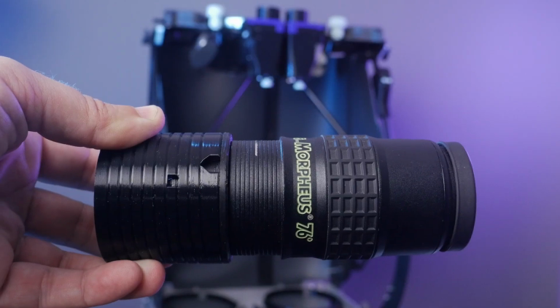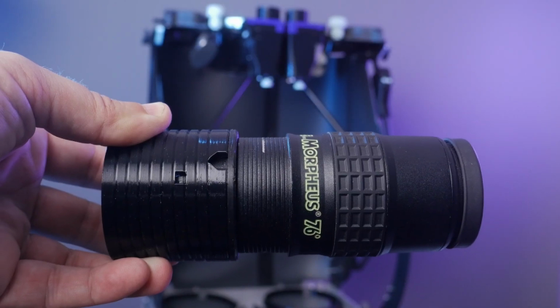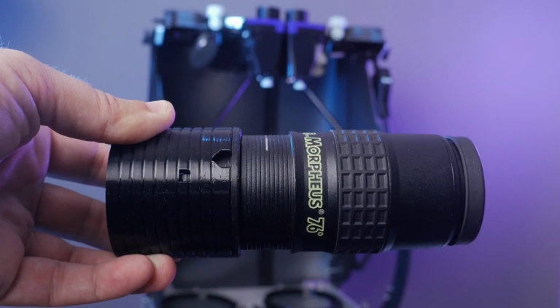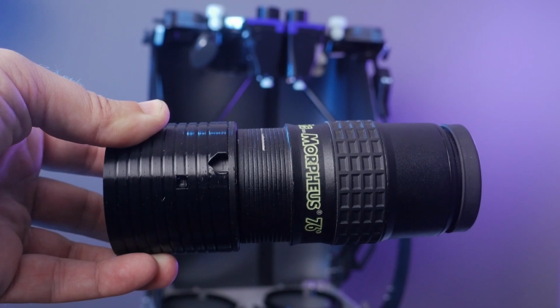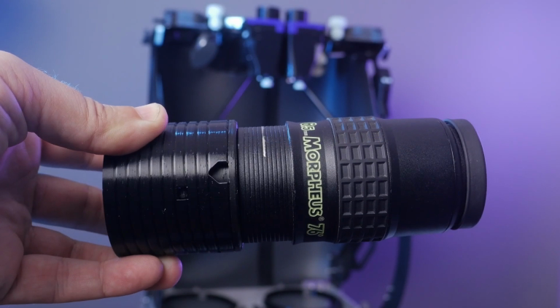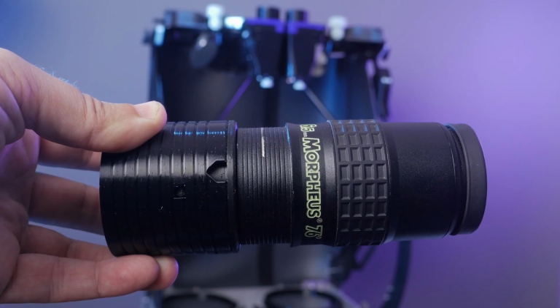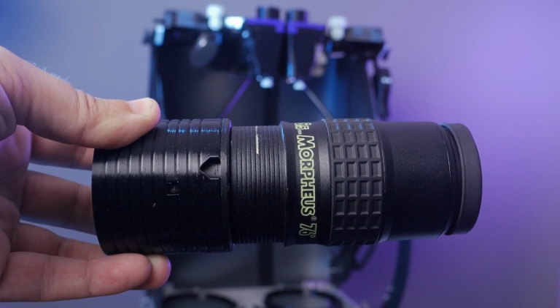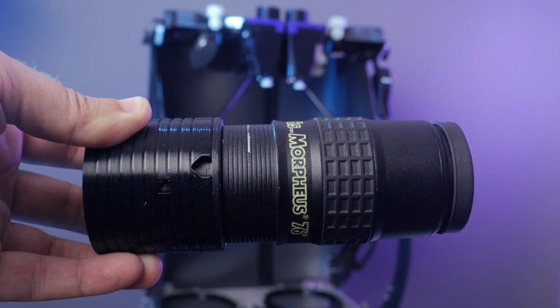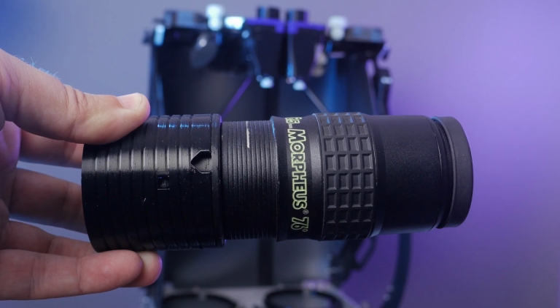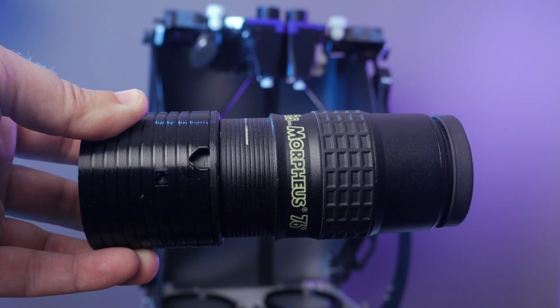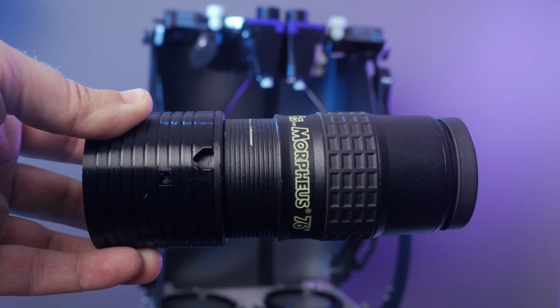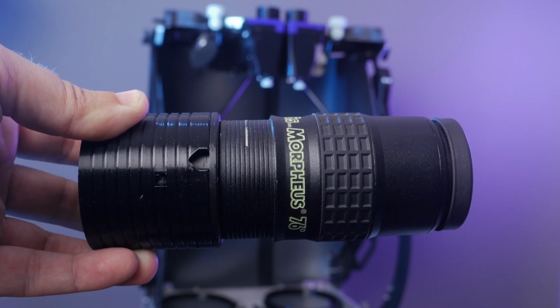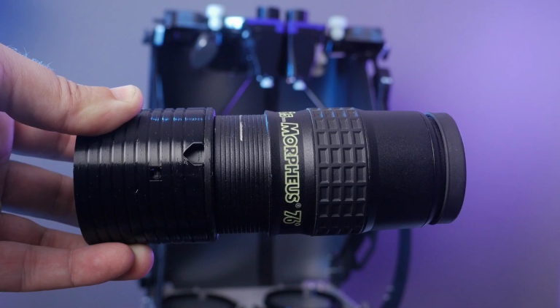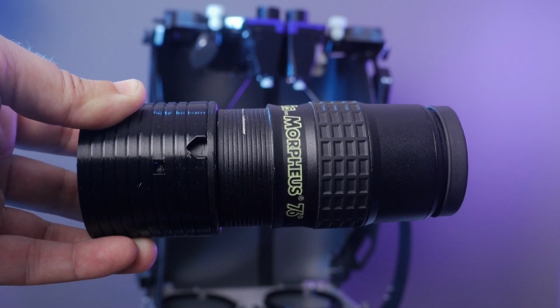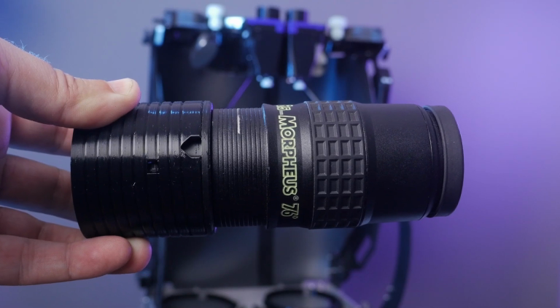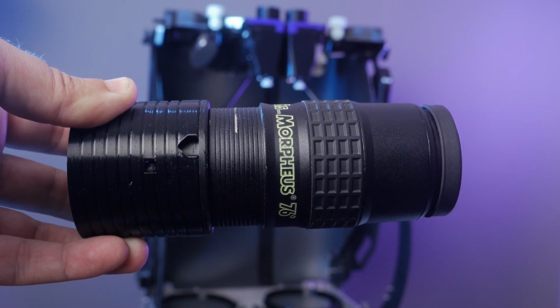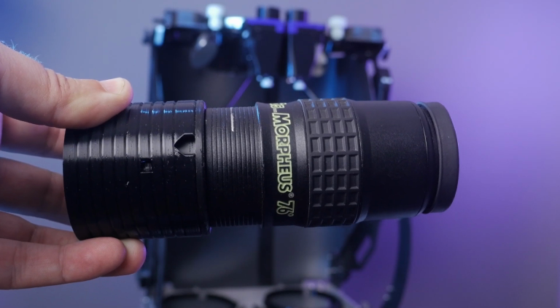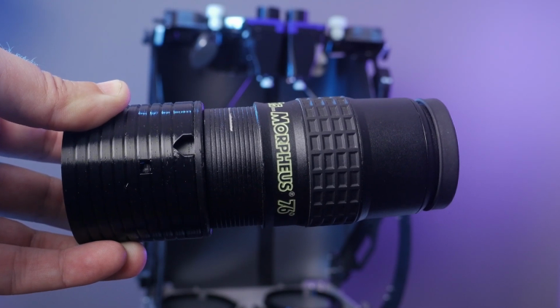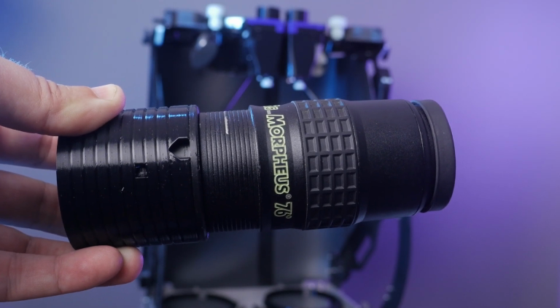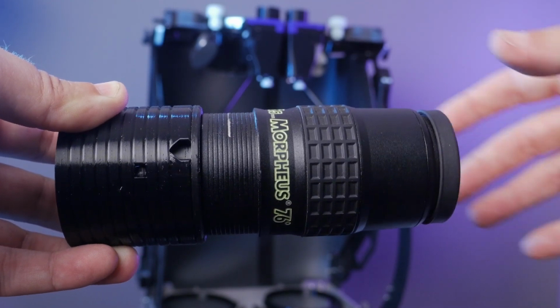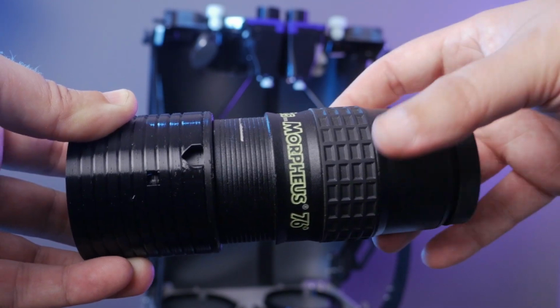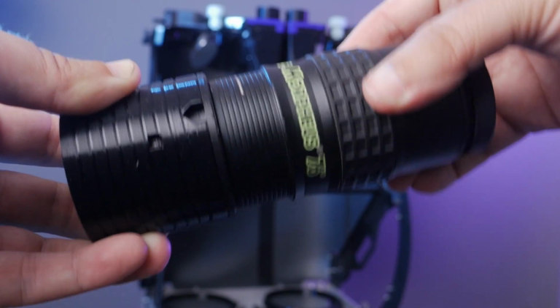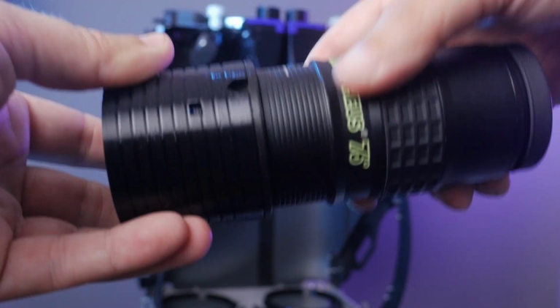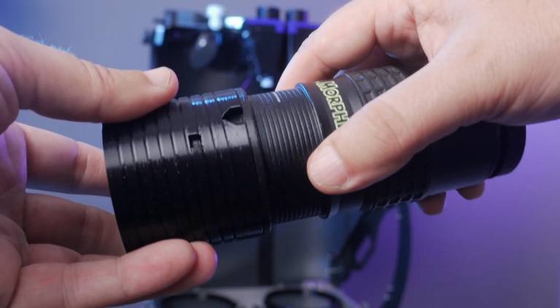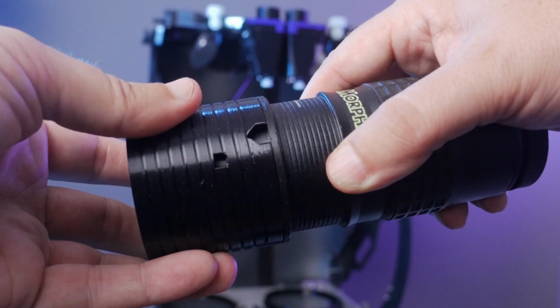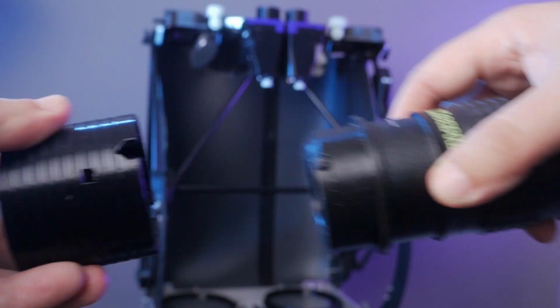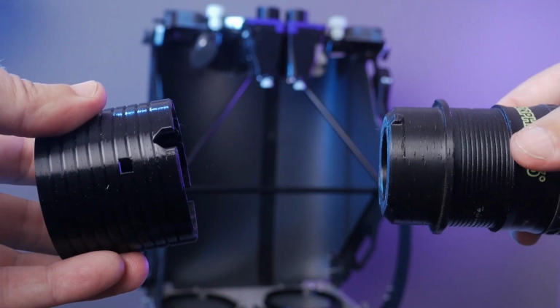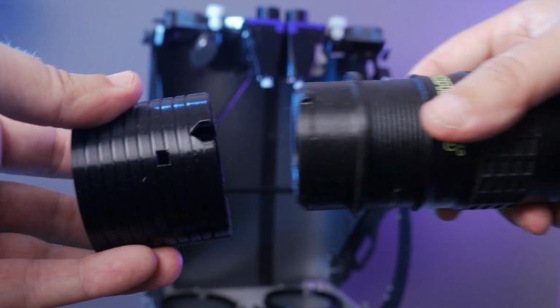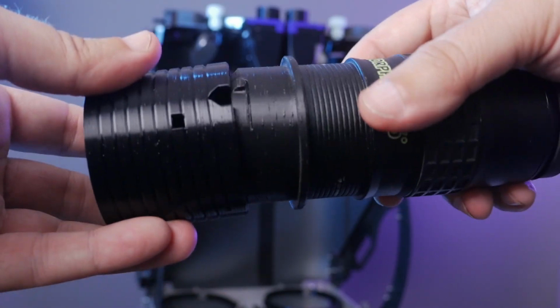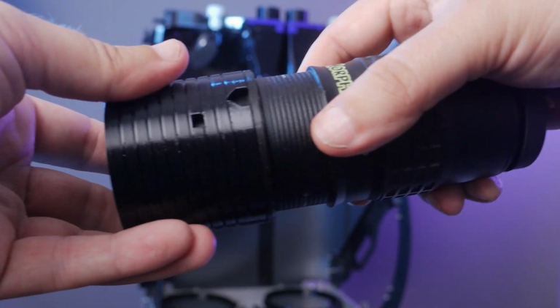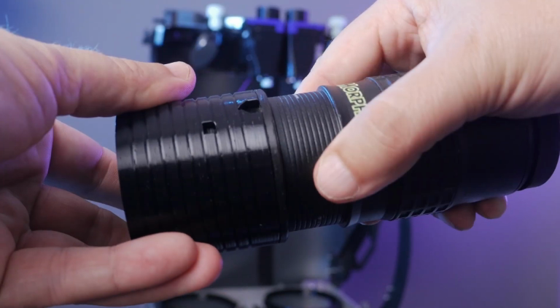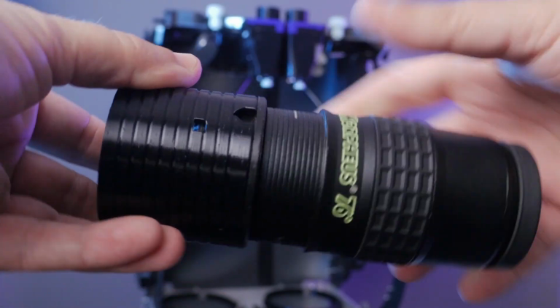What that means is that the eyepiece — even though it's a very long, heavy eyepiece — stays perfectly collimated with the rest of the optical train, even when it's held totally horizontal. And you can turn it upside down, too.